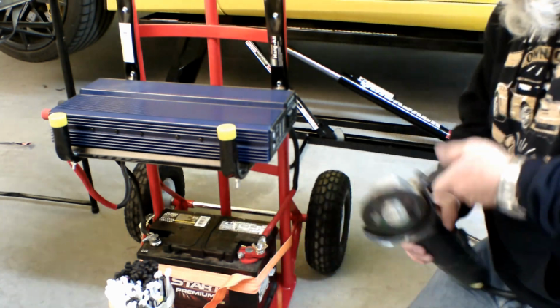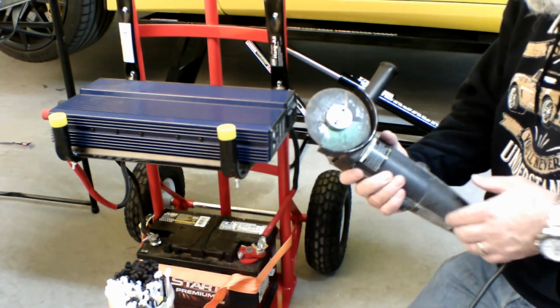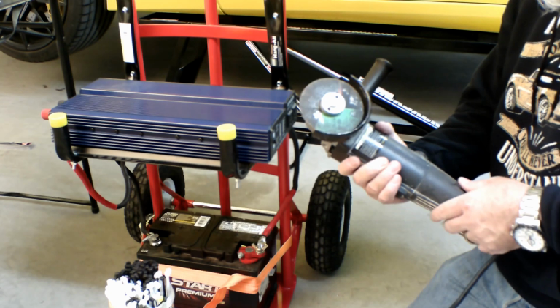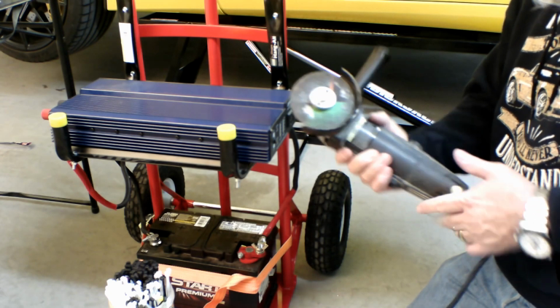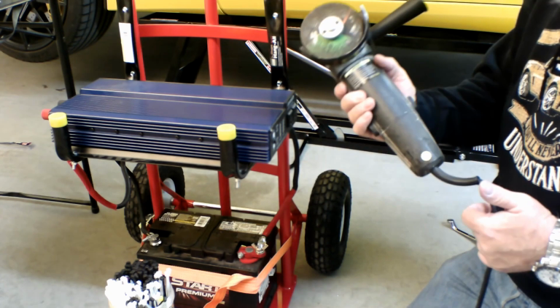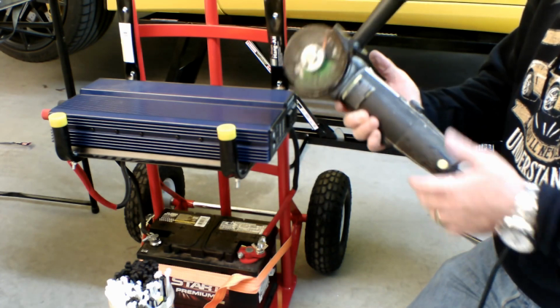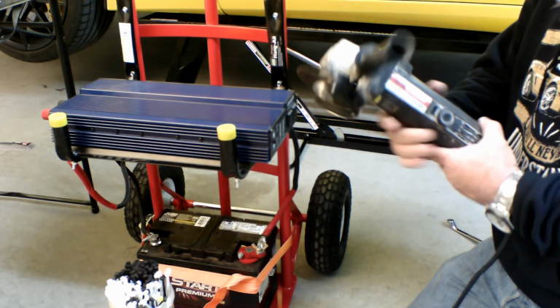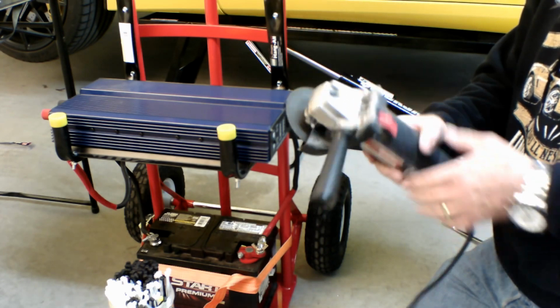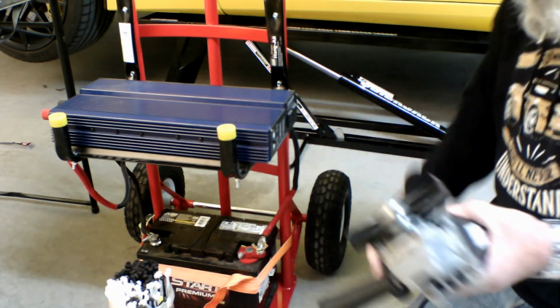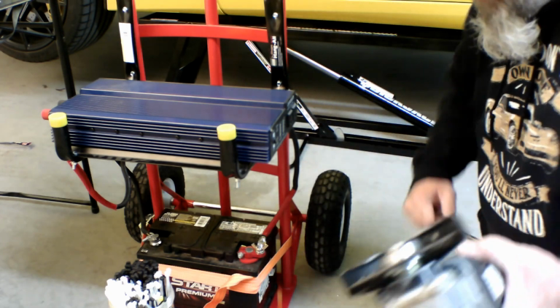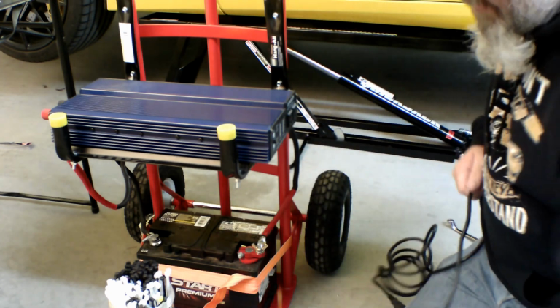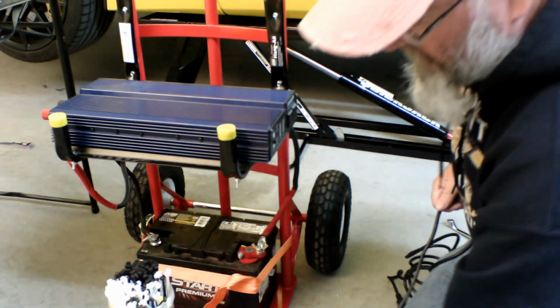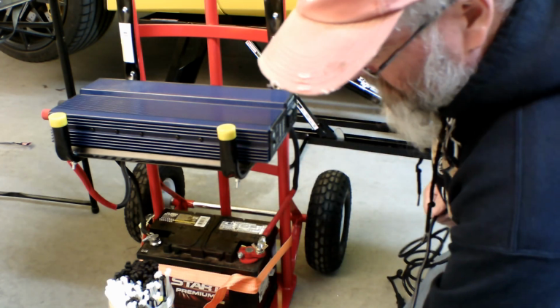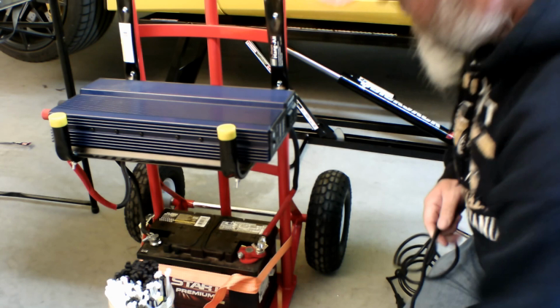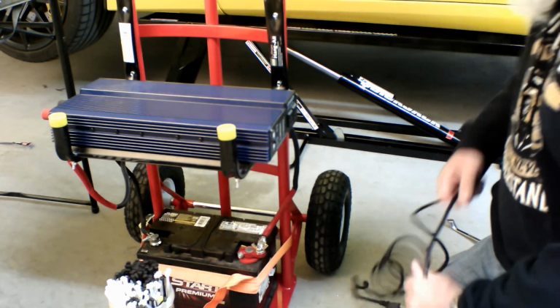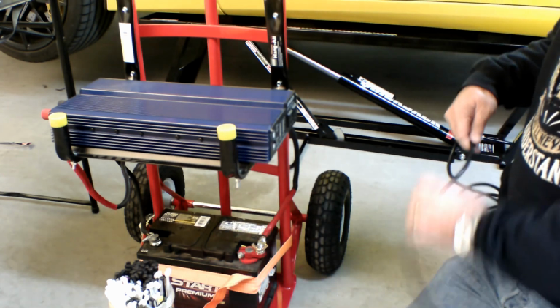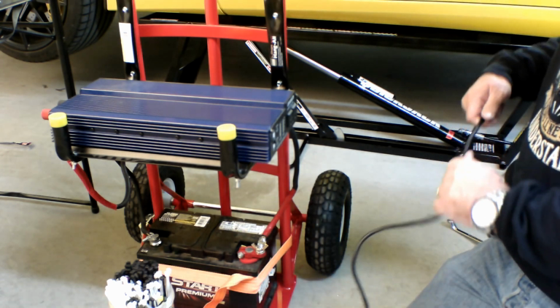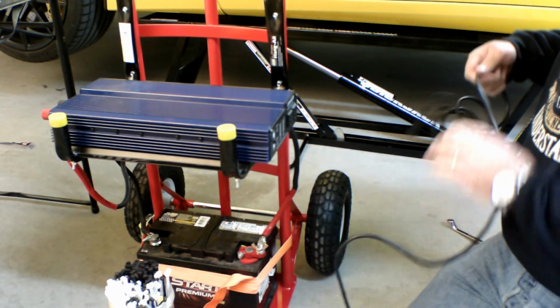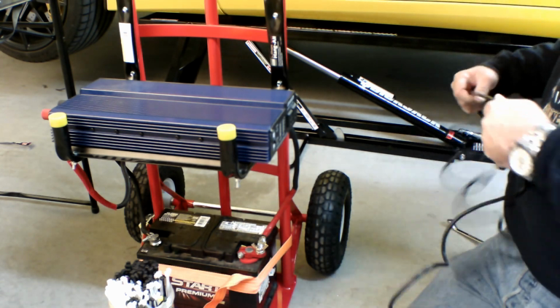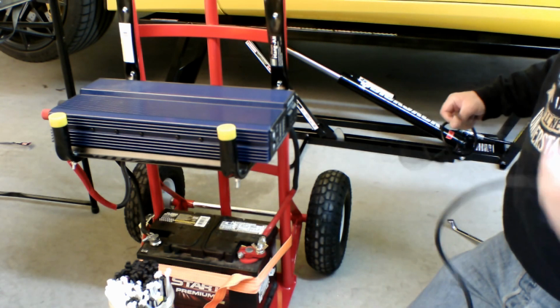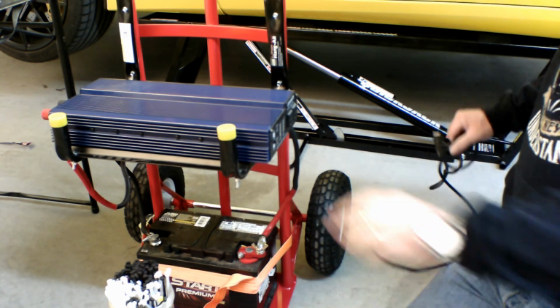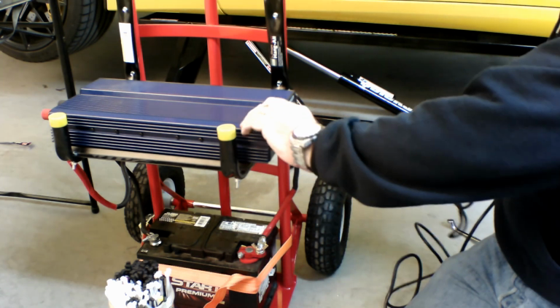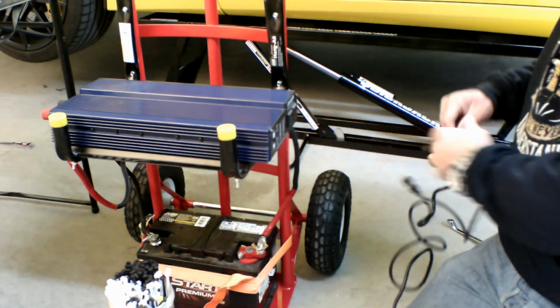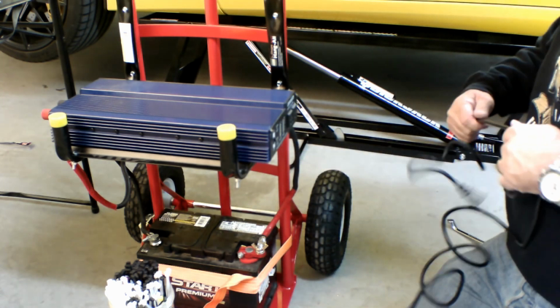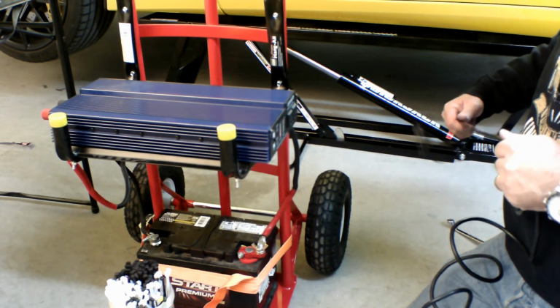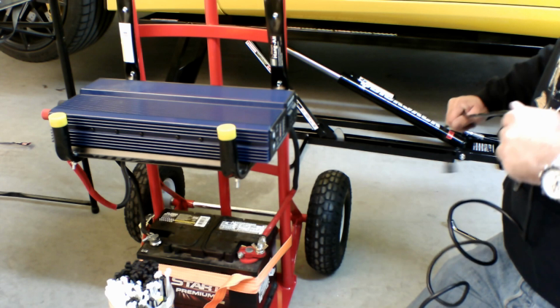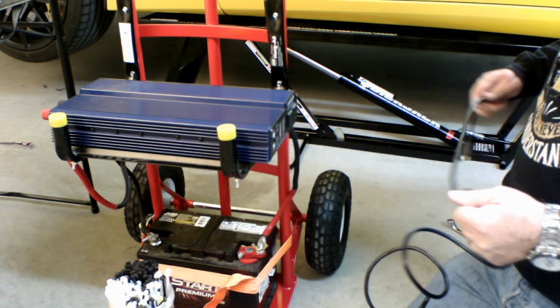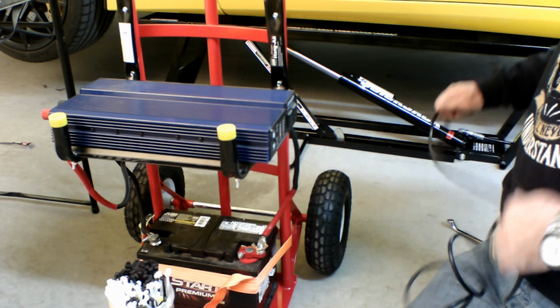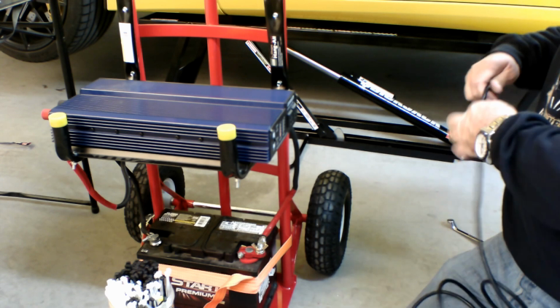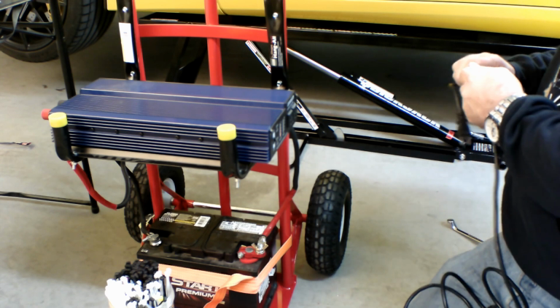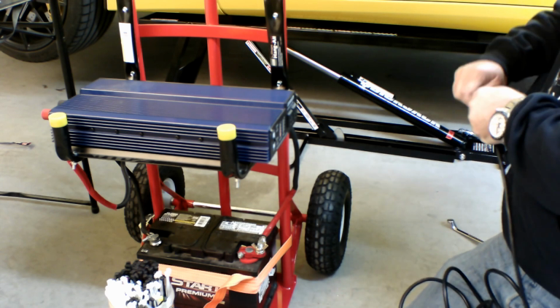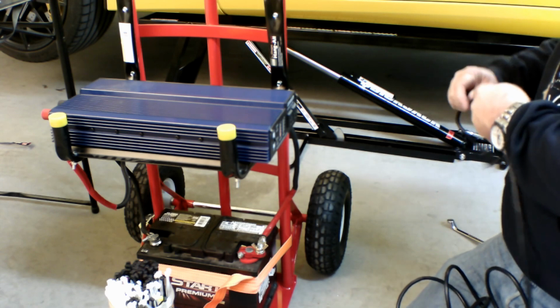All right, I went and grabbed an angle grinder, and so I'm going to plug this thing in and see if it's got enough power to run an angle grinder. Let's see here.